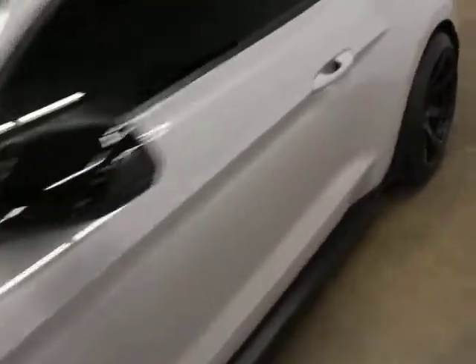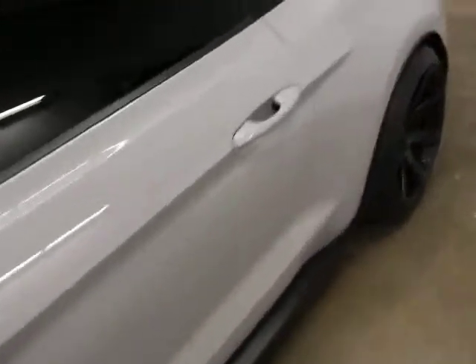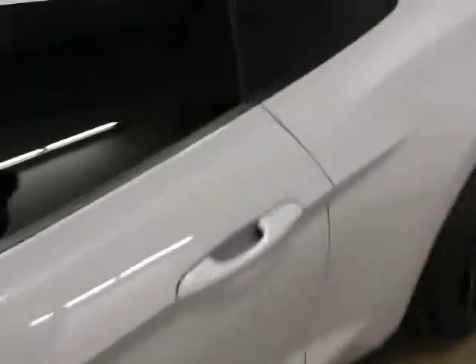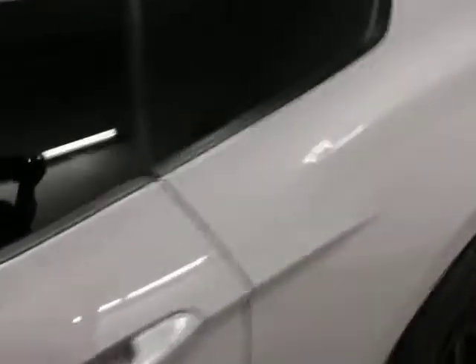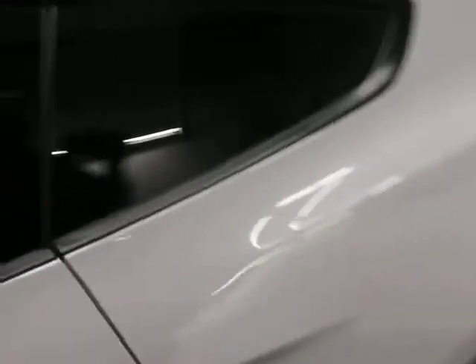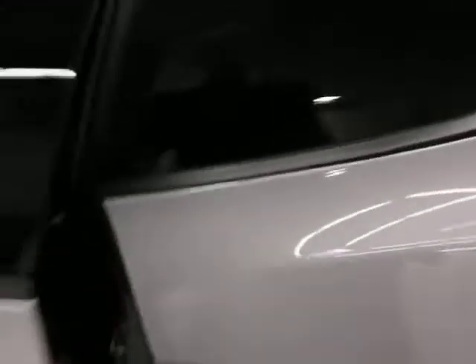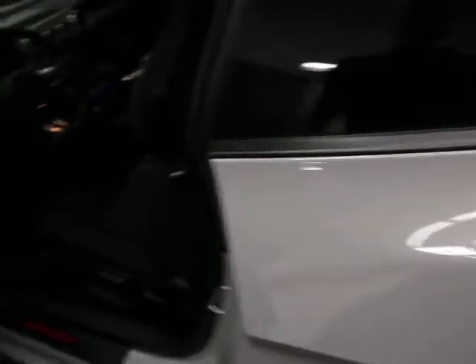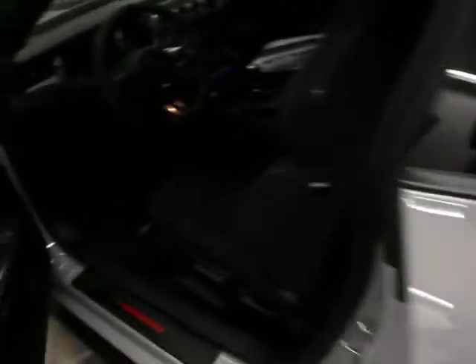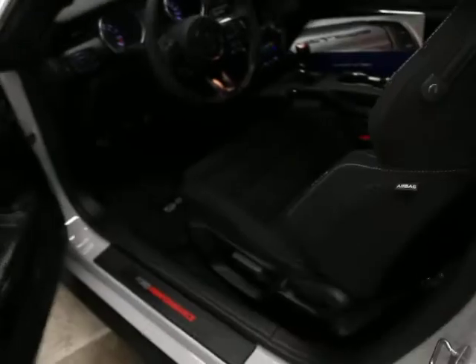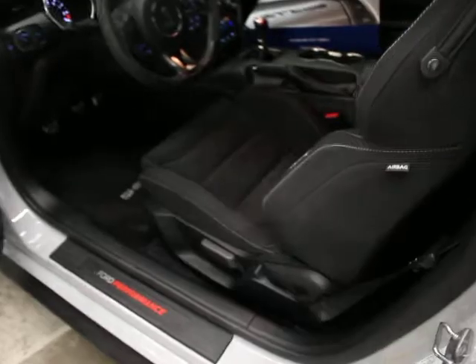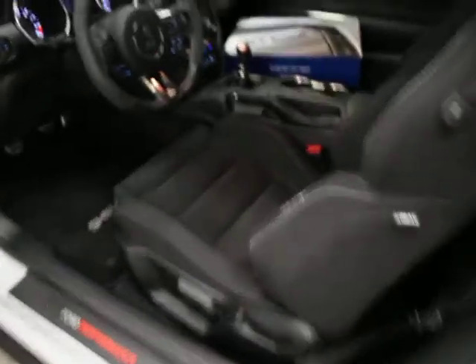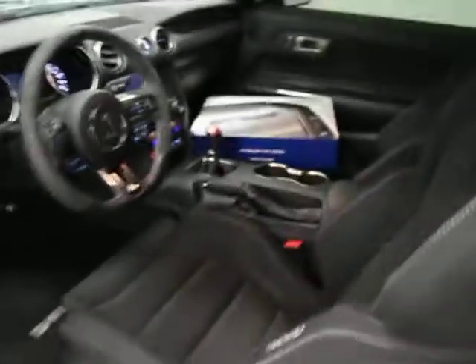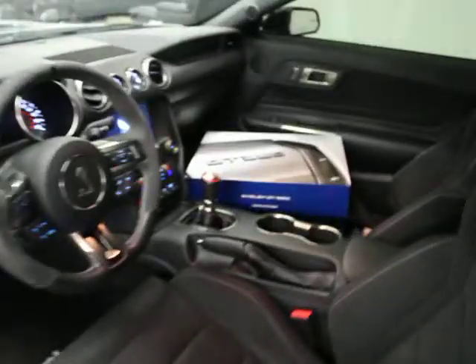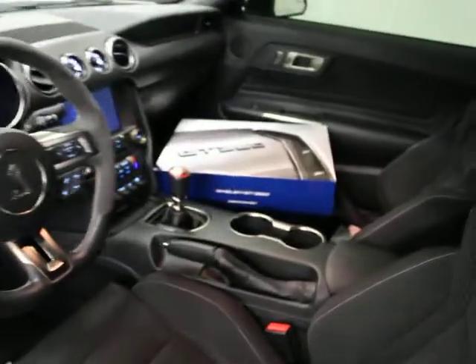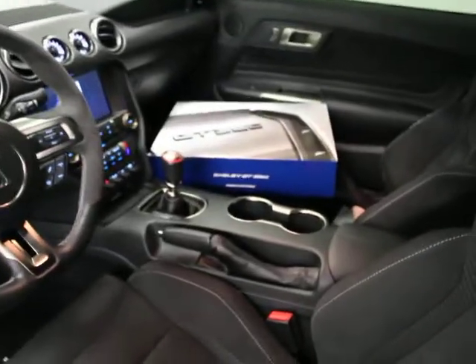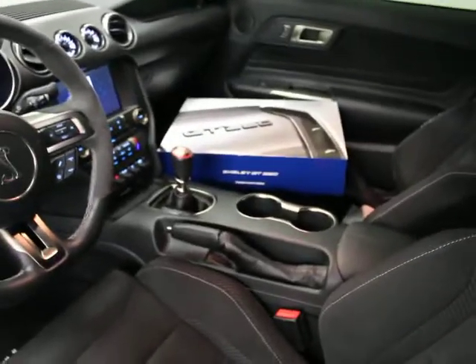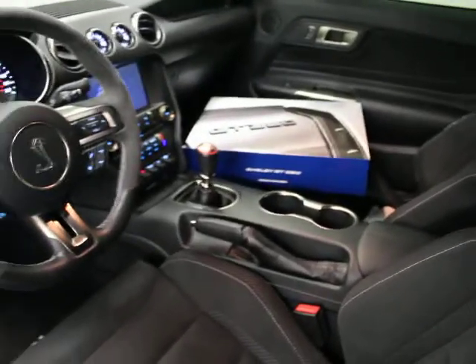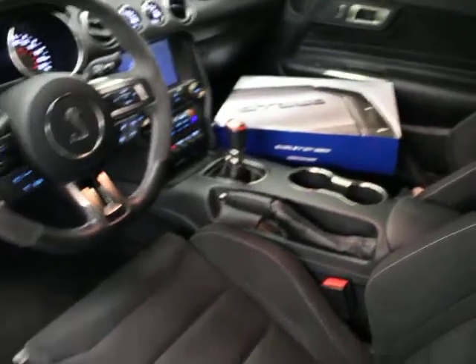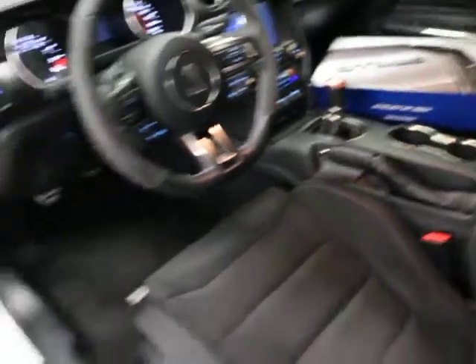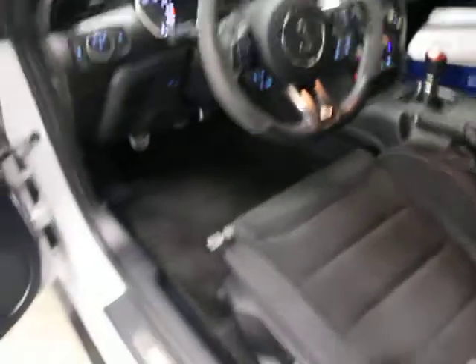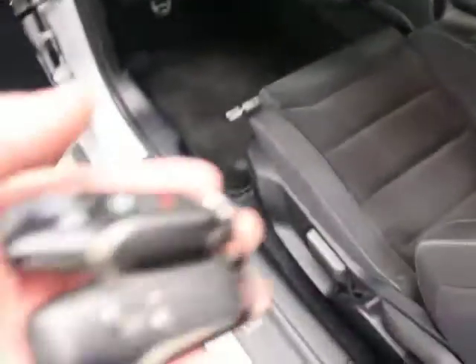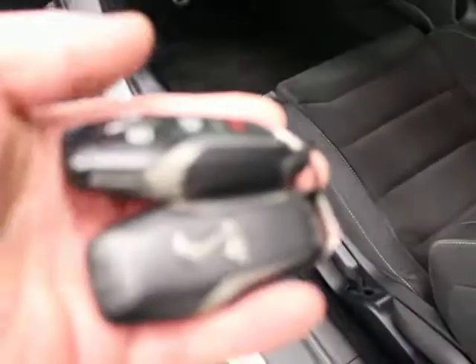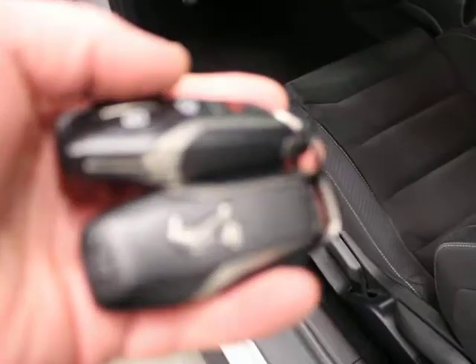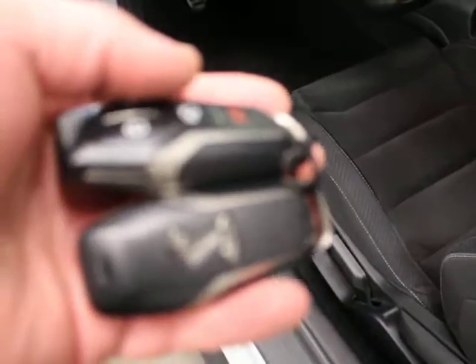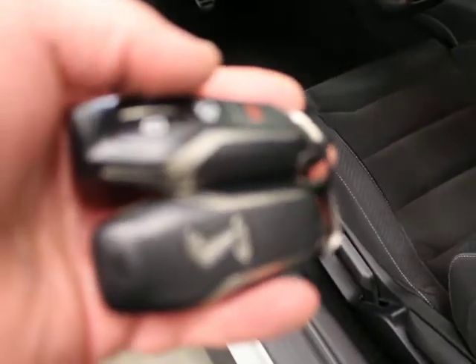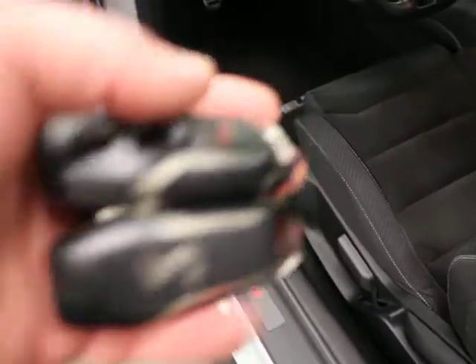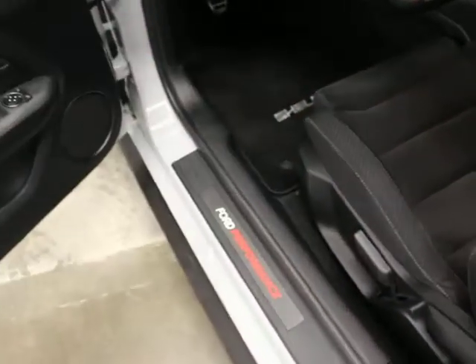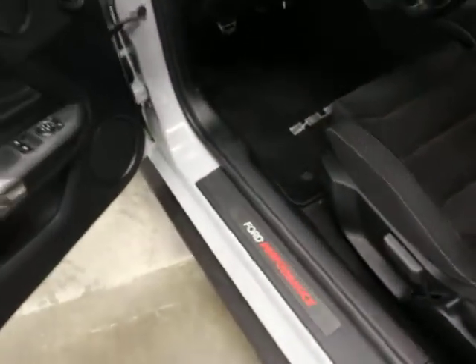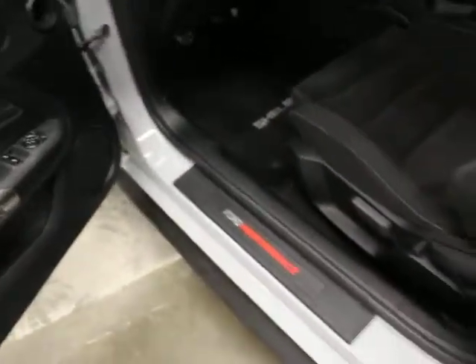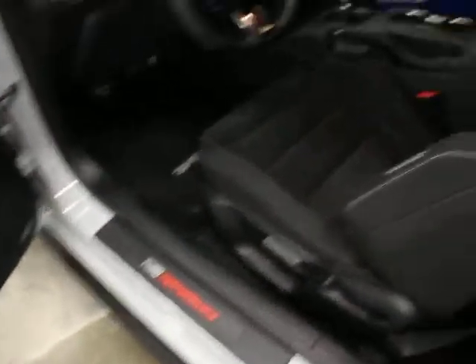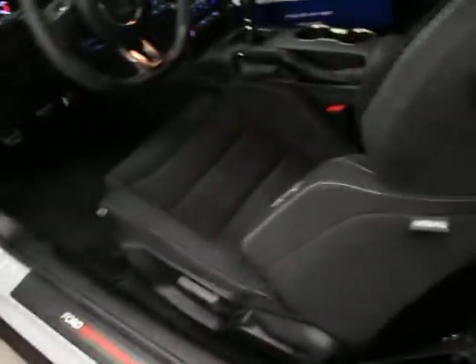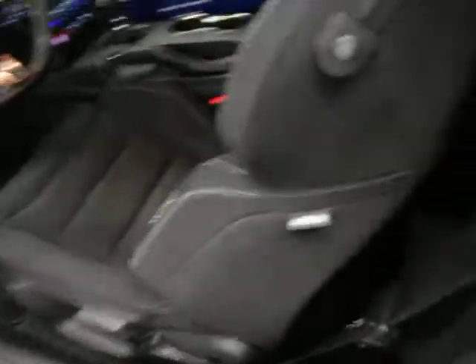They've done a really nice job with this — it sounds fantastic. There's the kit that came with it. I've got both master keys here and the original window sticker as I mentioned.